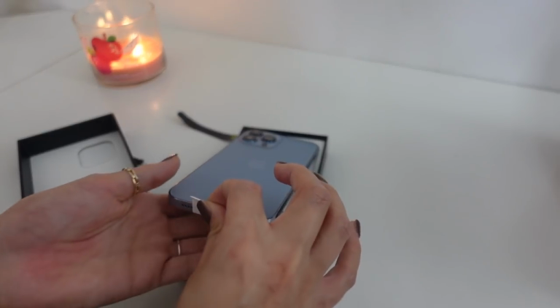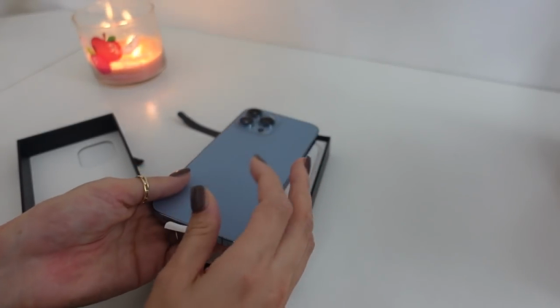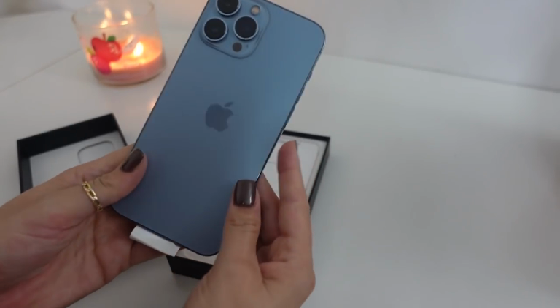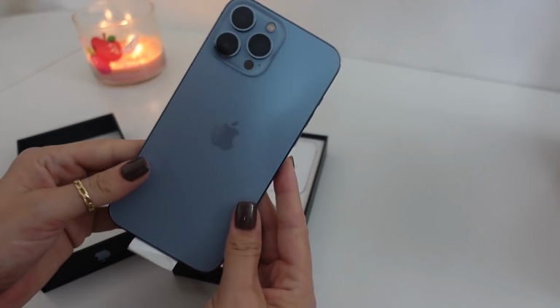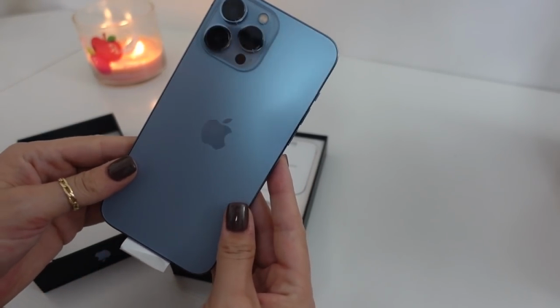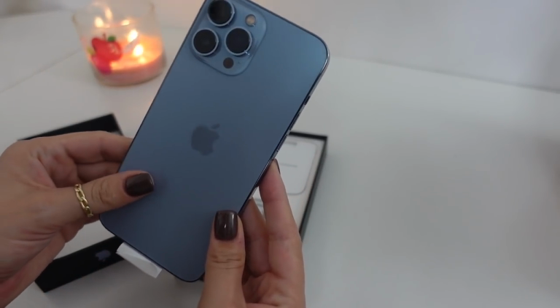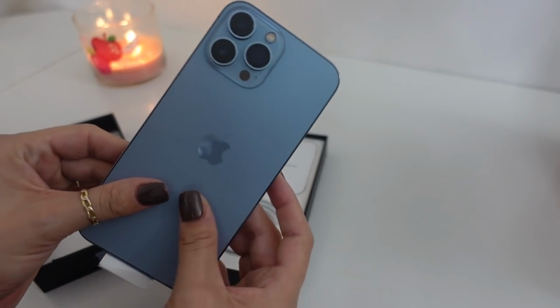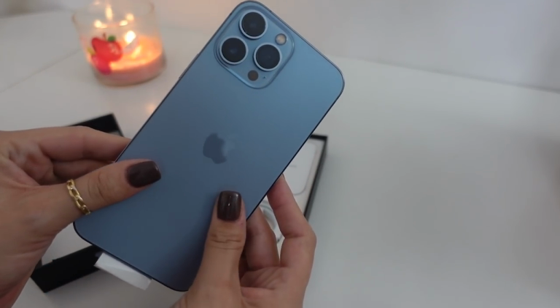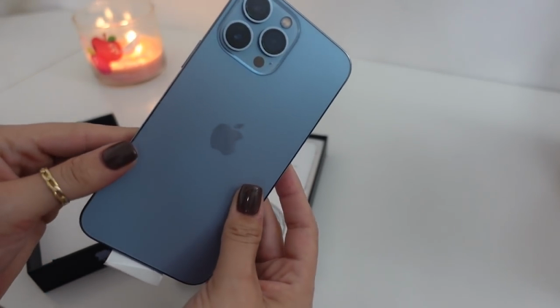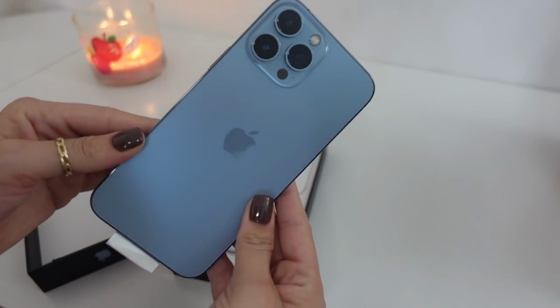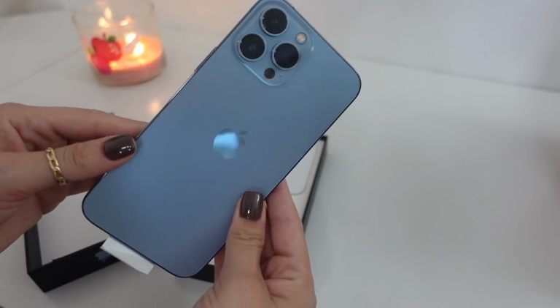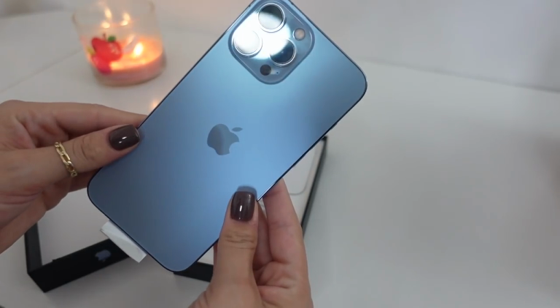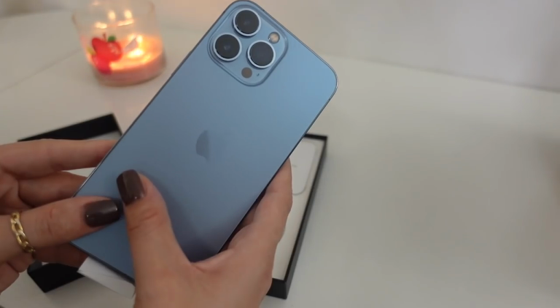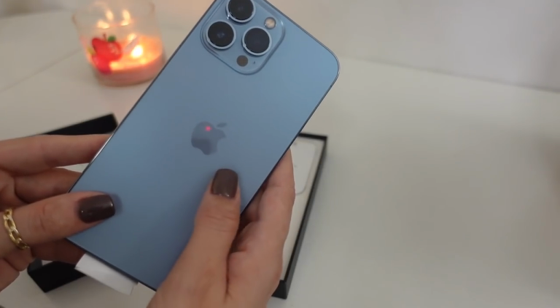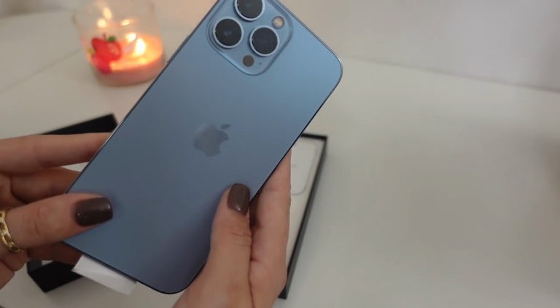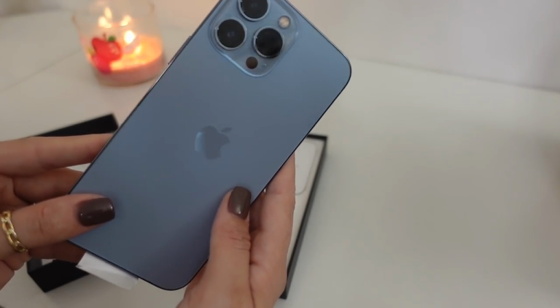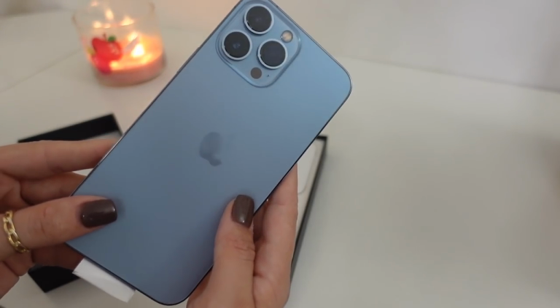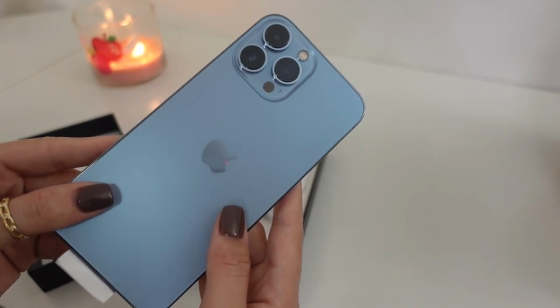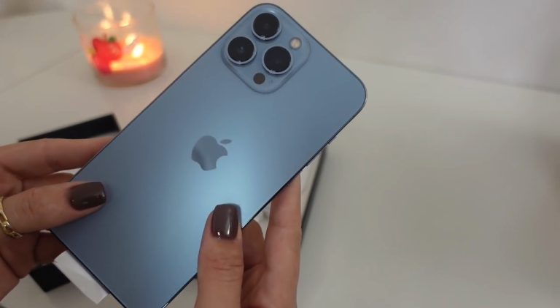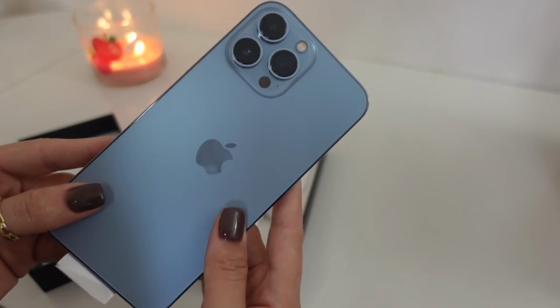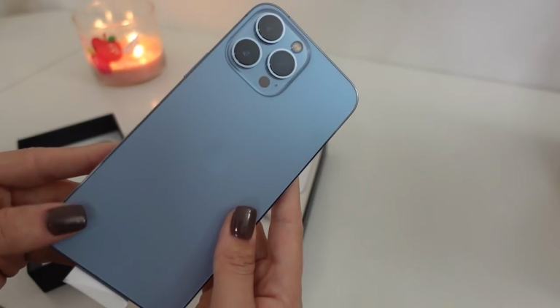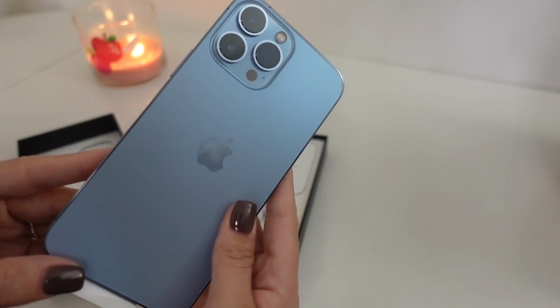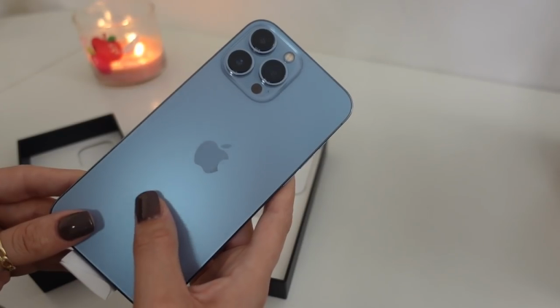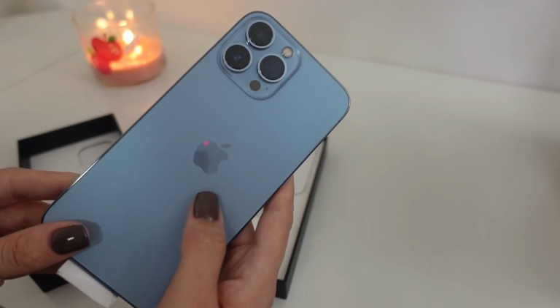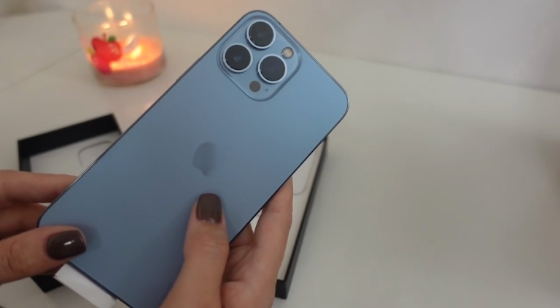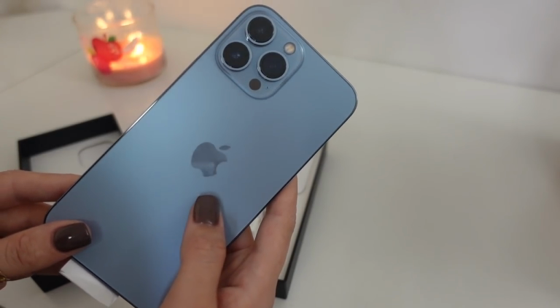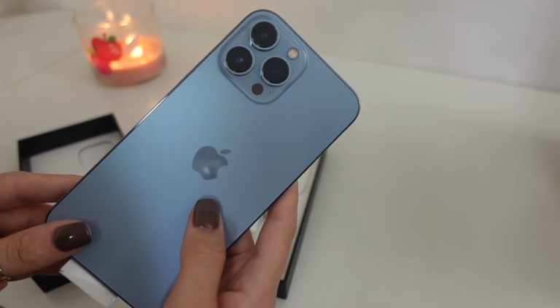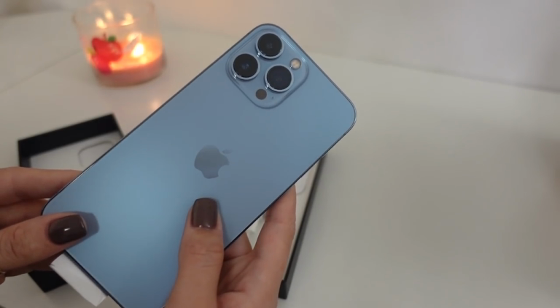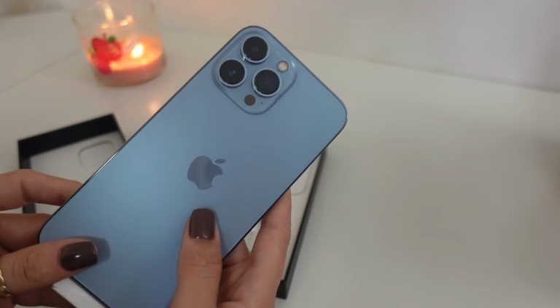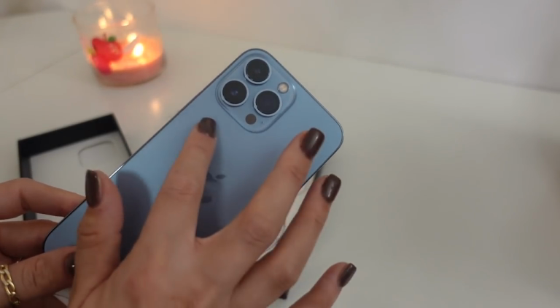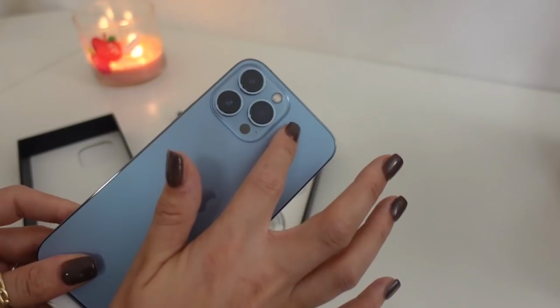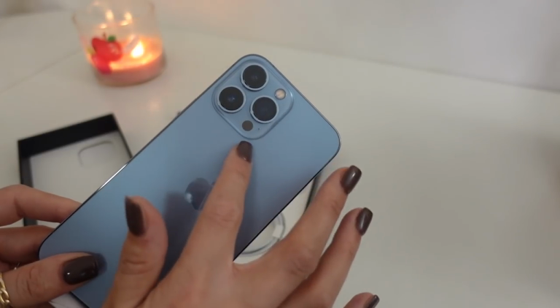I'm actually obsessed with this color. Oh my gosh, it's so freaking cute. I decided to go with the Sierra Blue color and I am so glad I did. I love how this looks — it's a really neutral shade of blue, and since most of the time I have a case on anyway, I'm really only going to see this part.